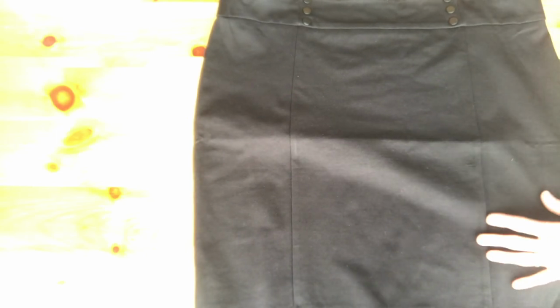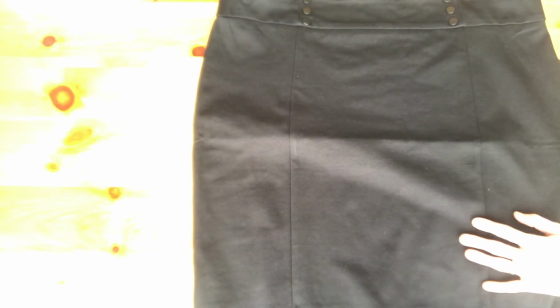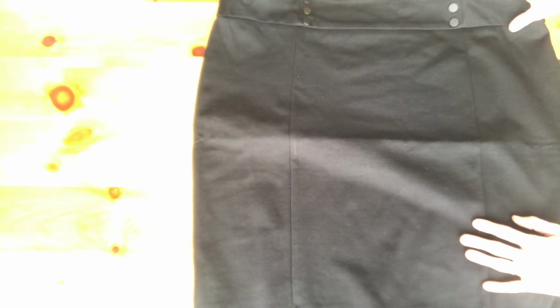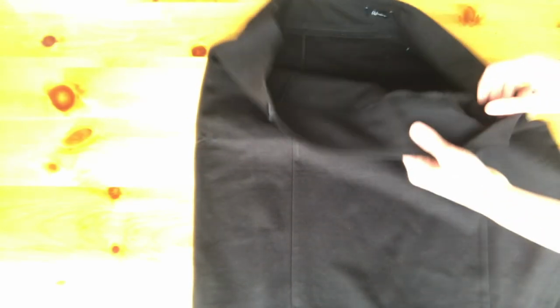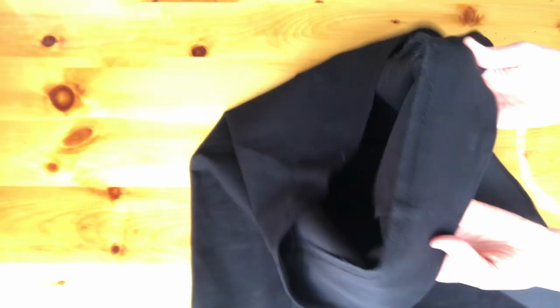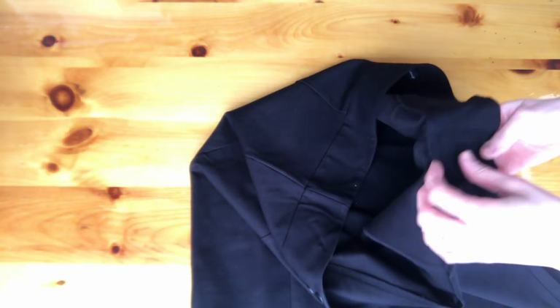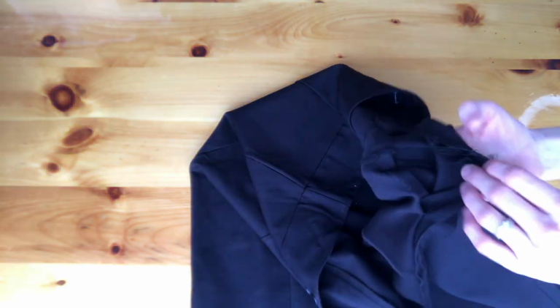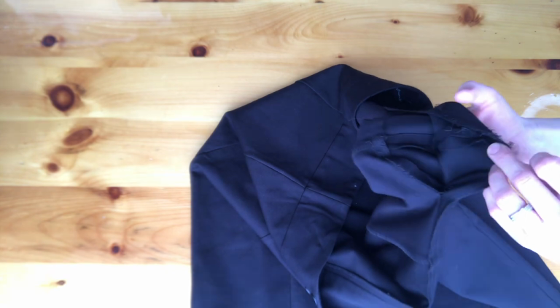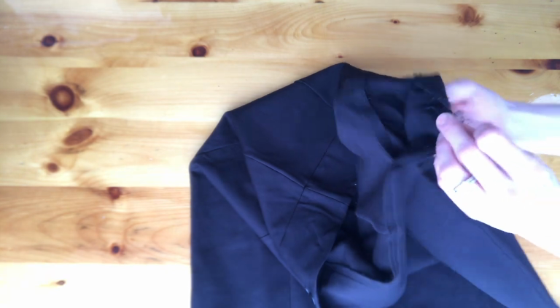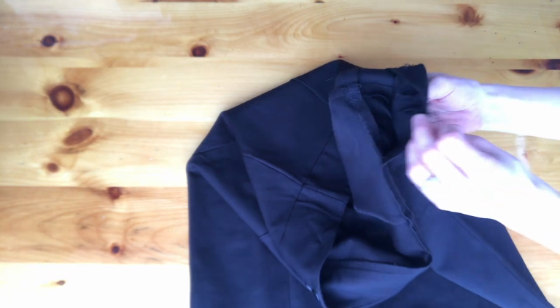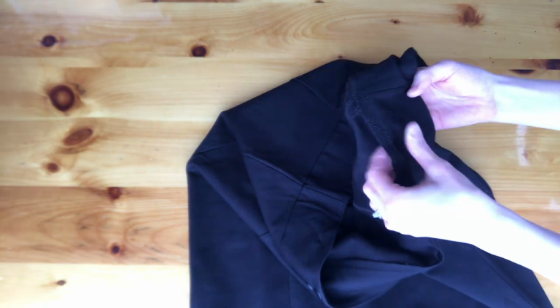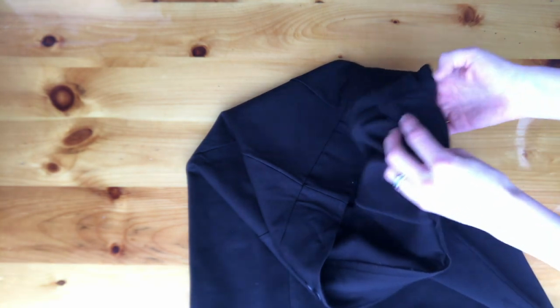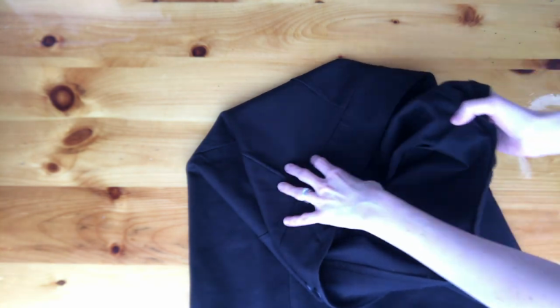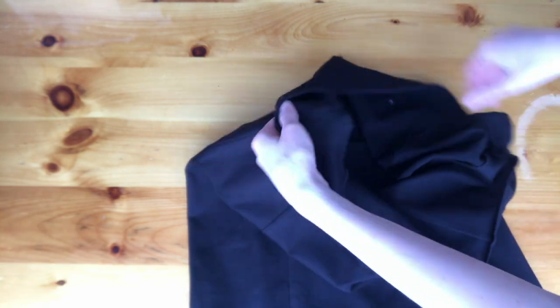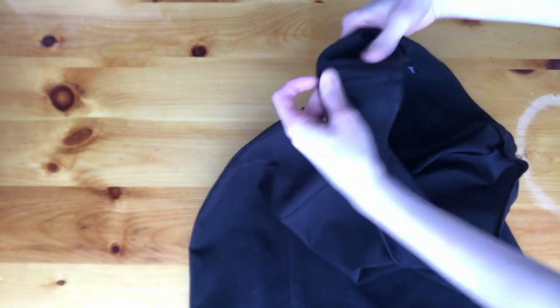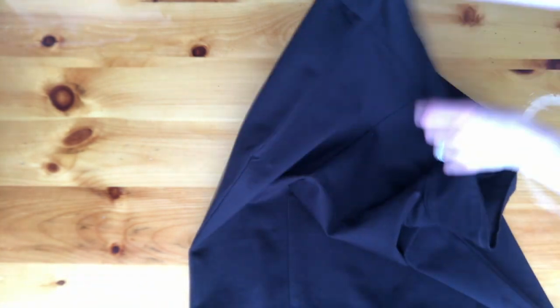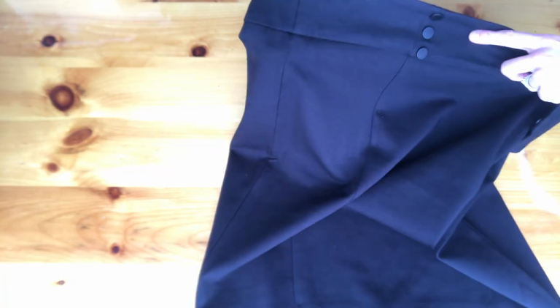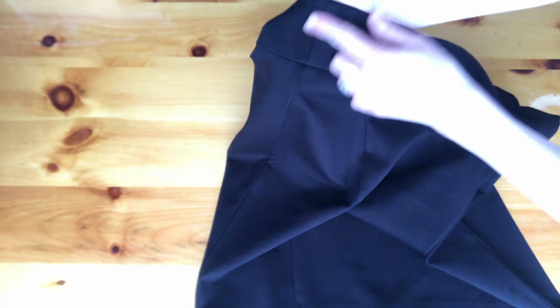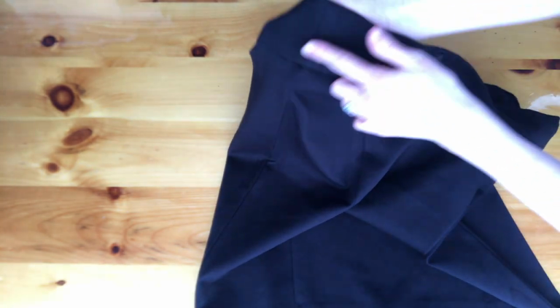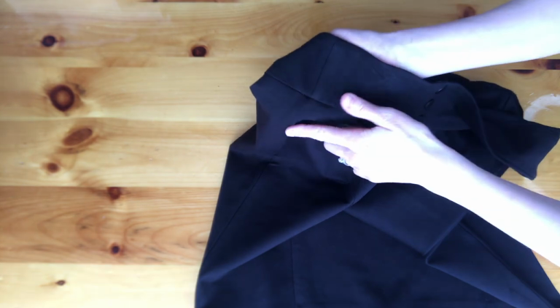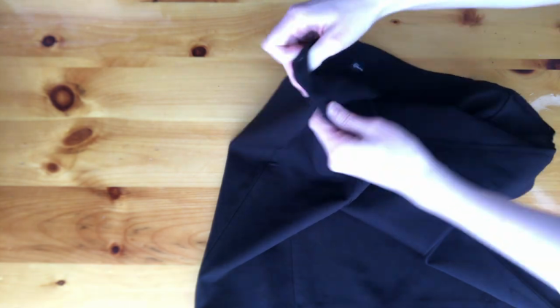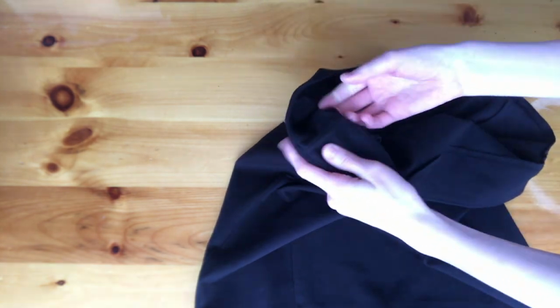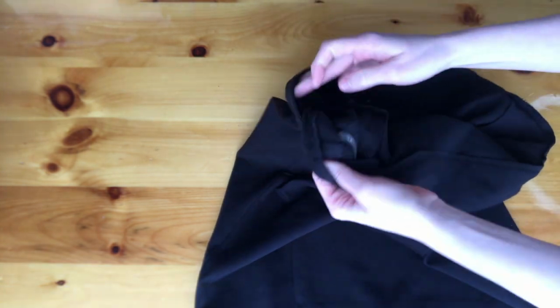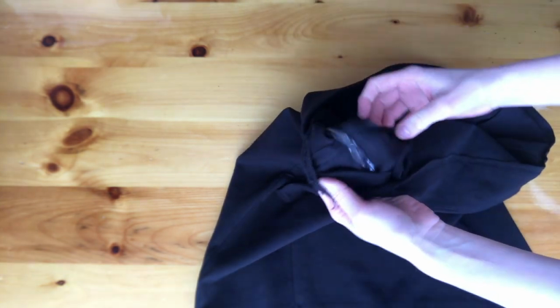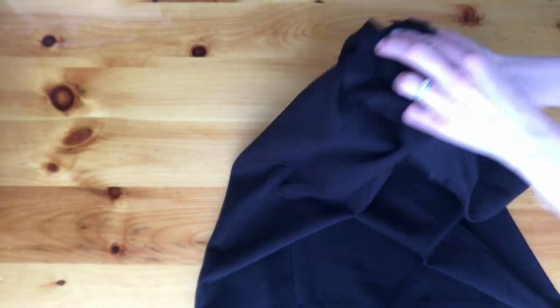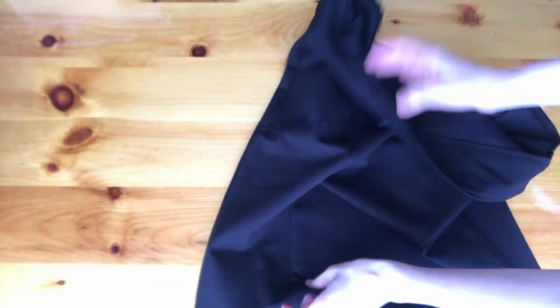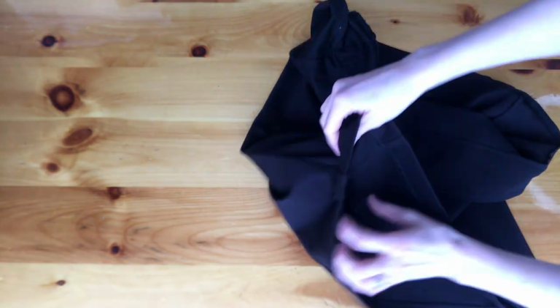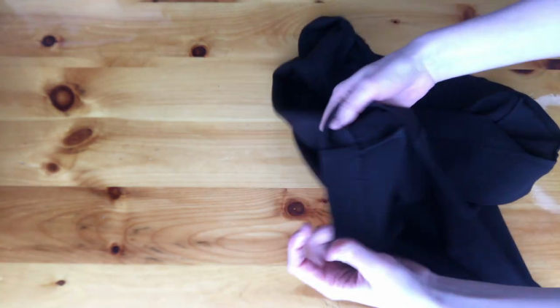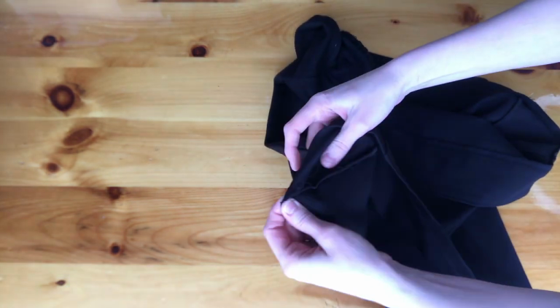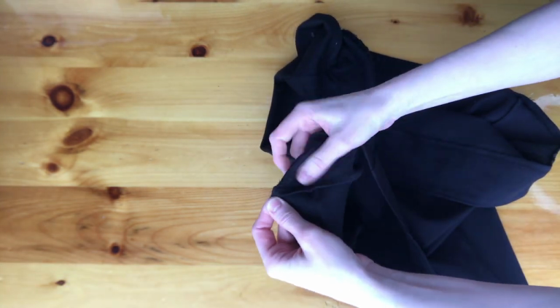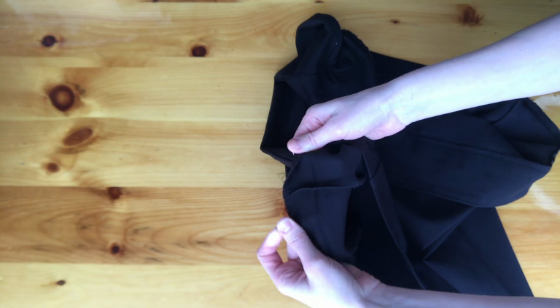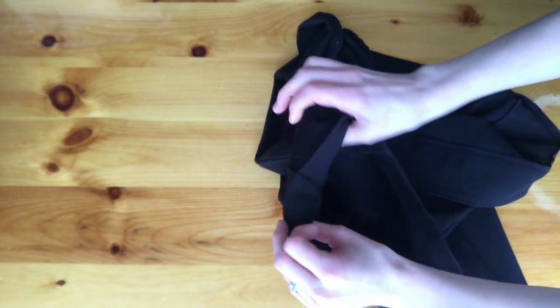First you're going to want to separate the inner part of the waistband from the side seam of the skirt. And then you are going to want to make sure you pull the hem out.